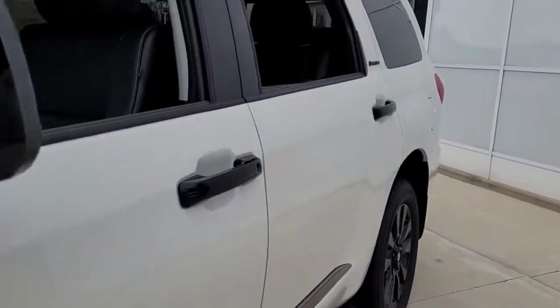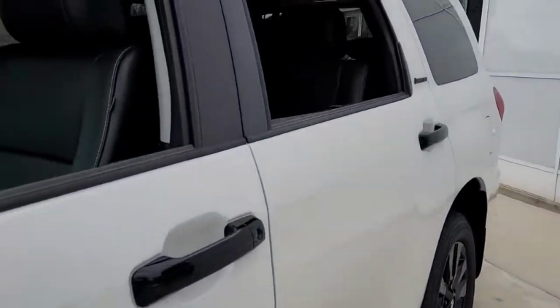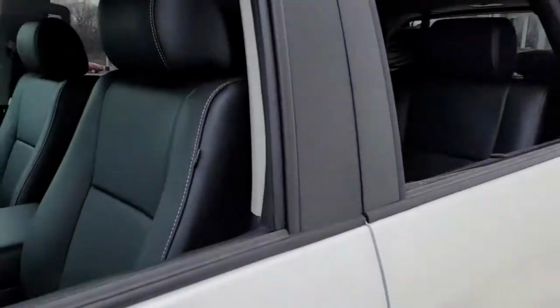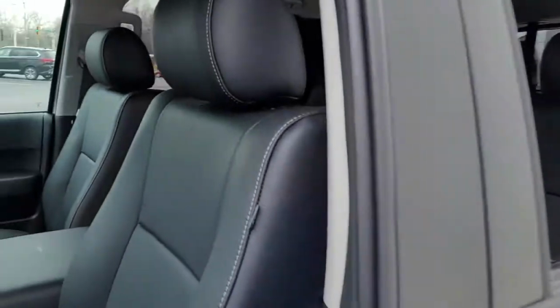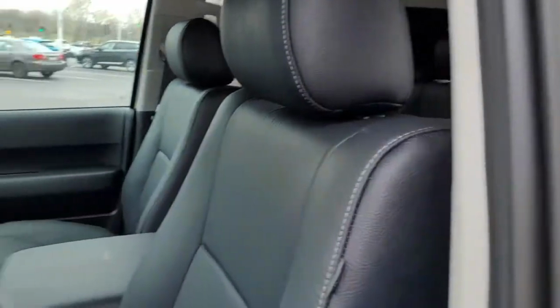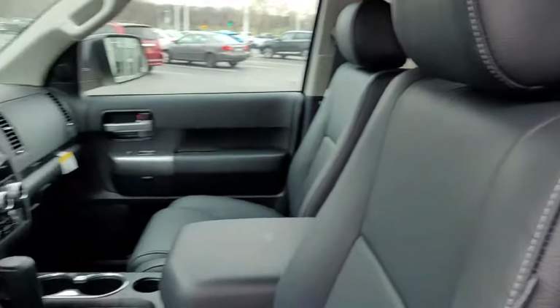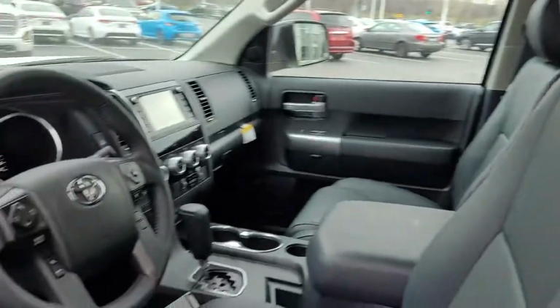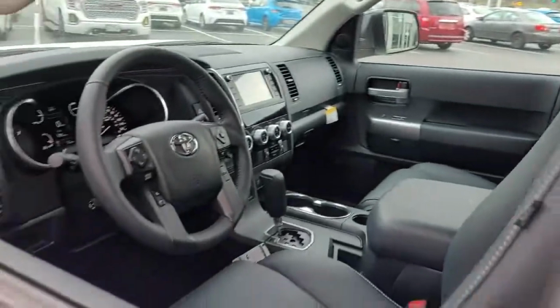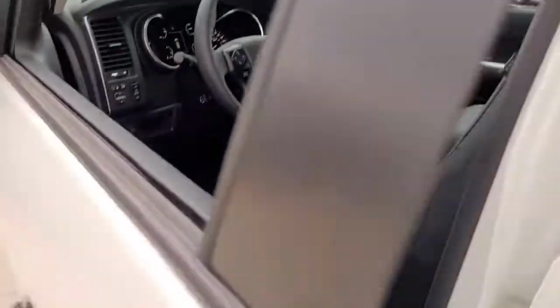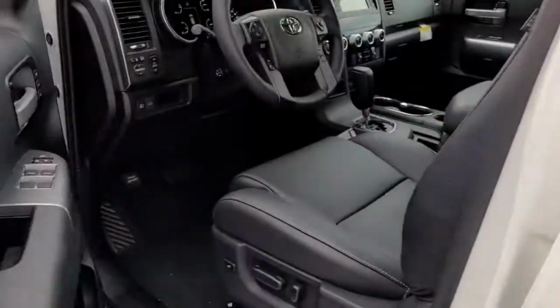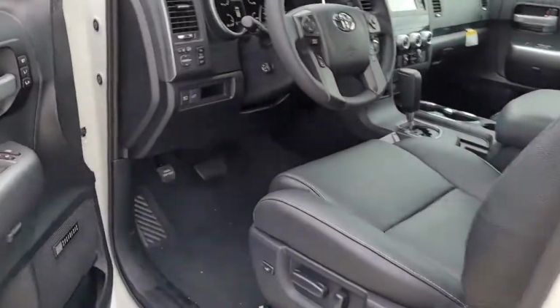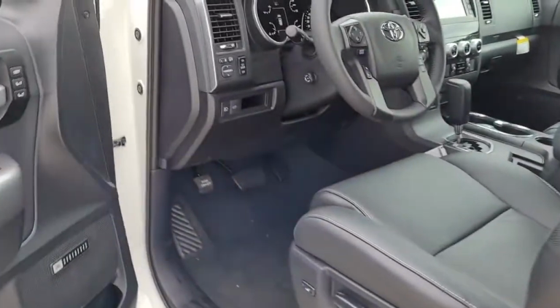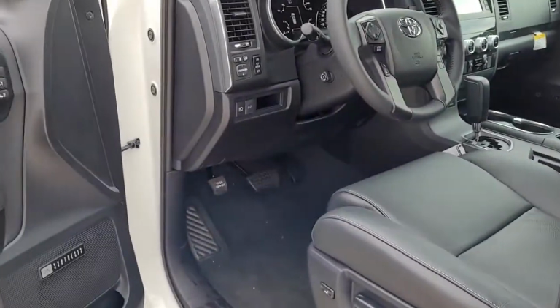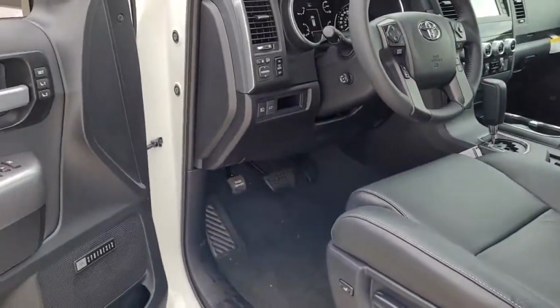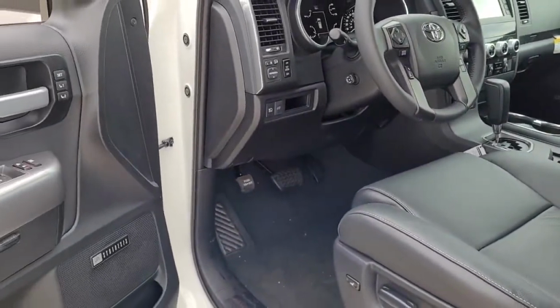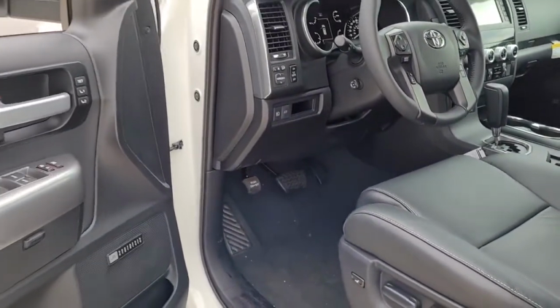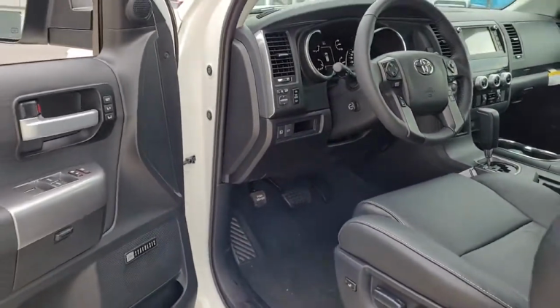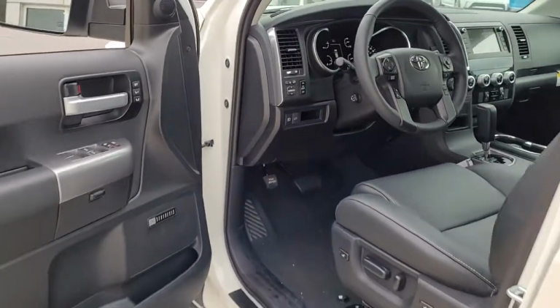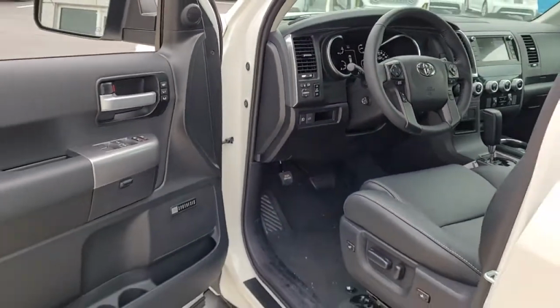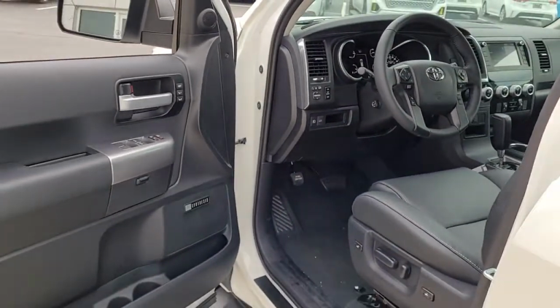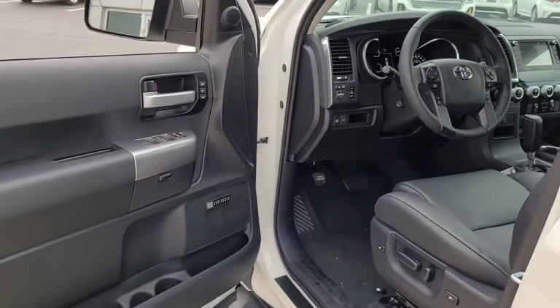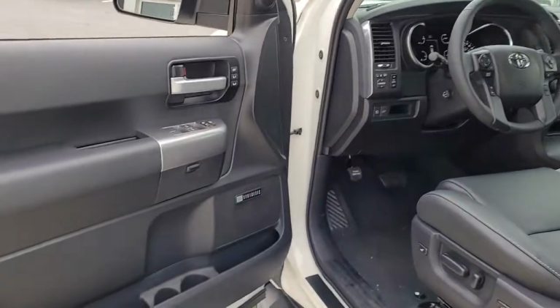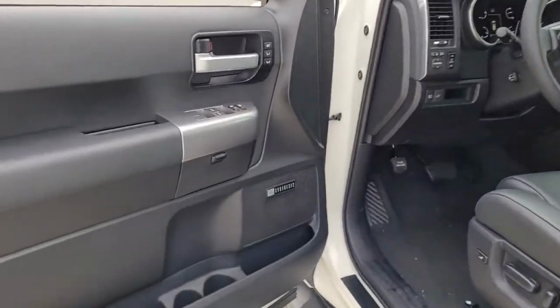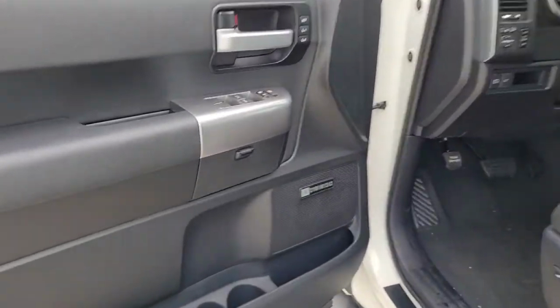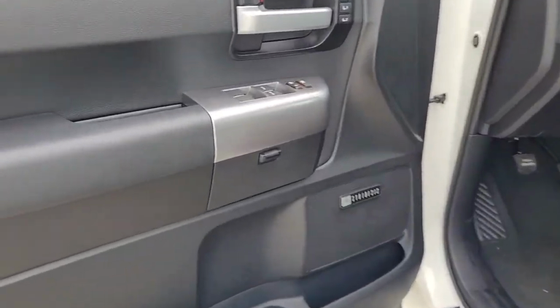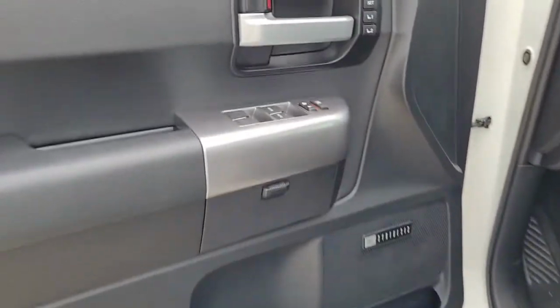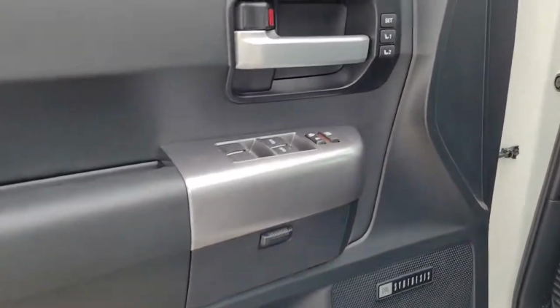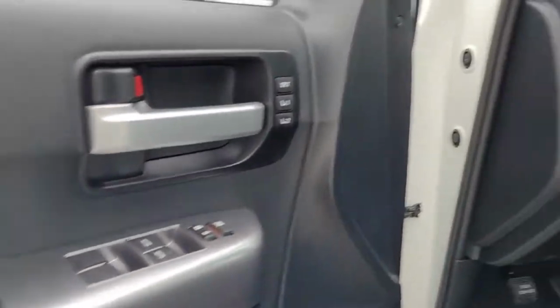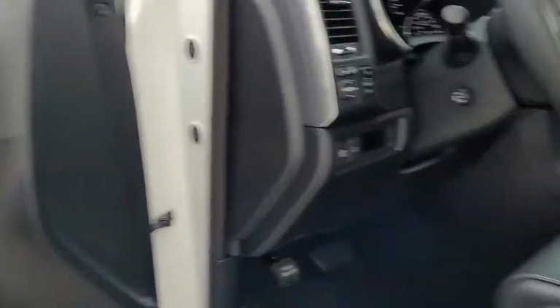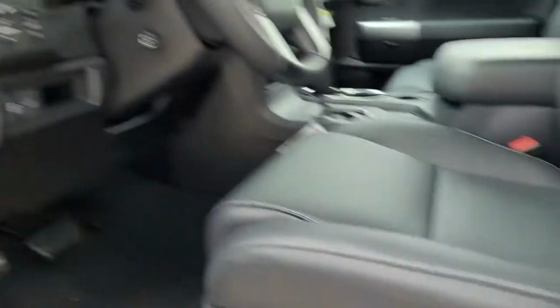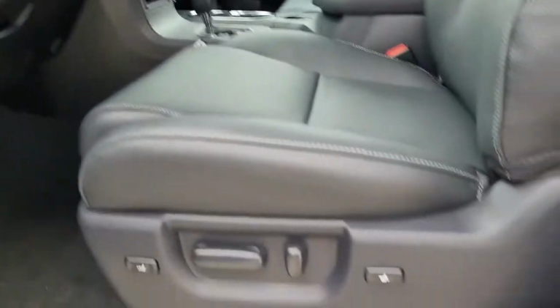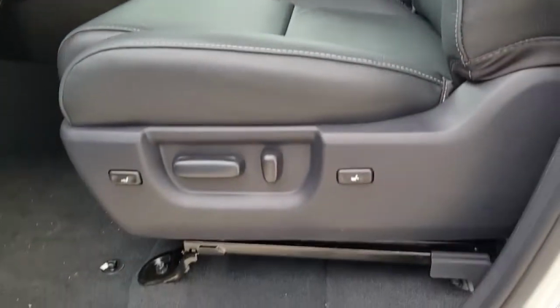From its spacious and luxurious interior, to its advanced safety and infotainment tech, to its rugged V8 performance, this full-size SUV infuses every adventure with confidence.